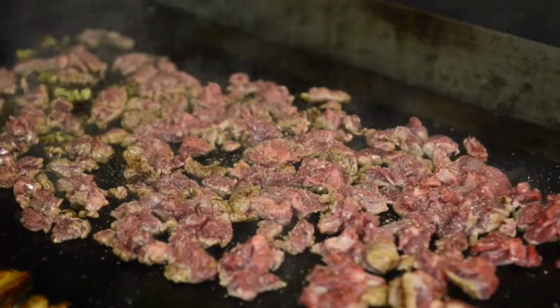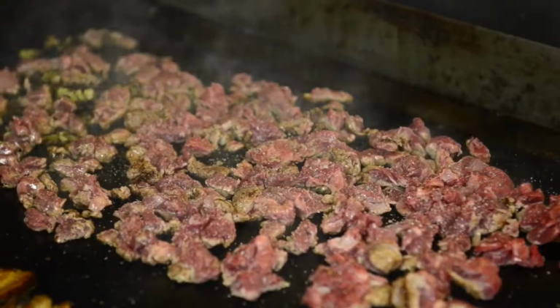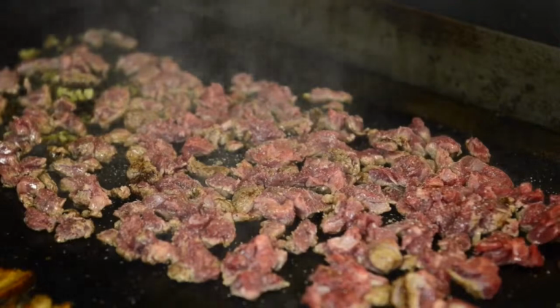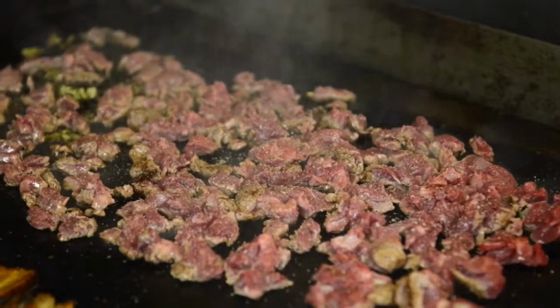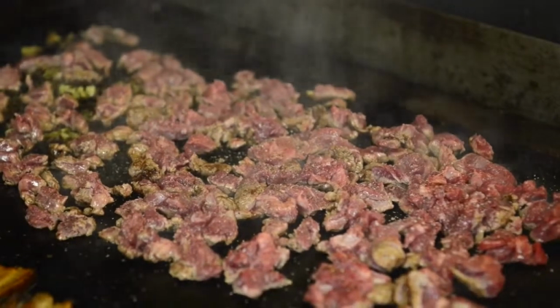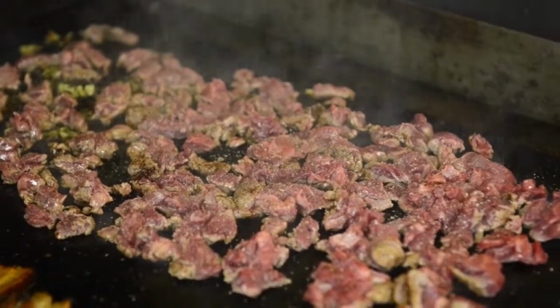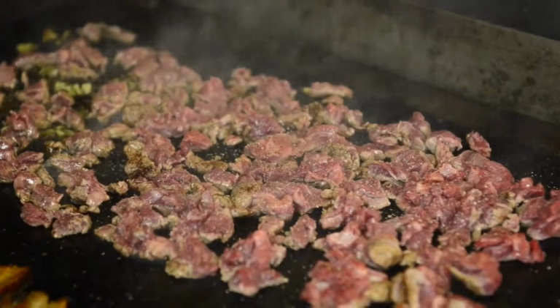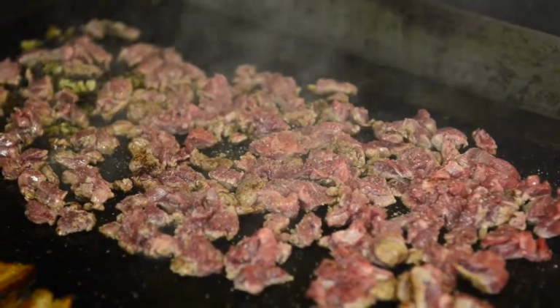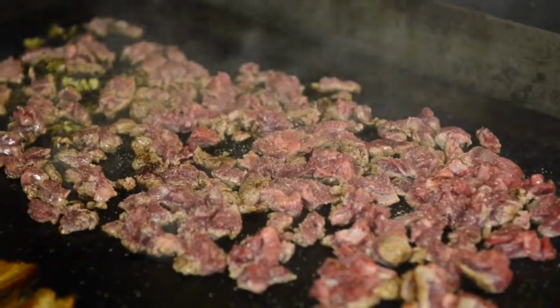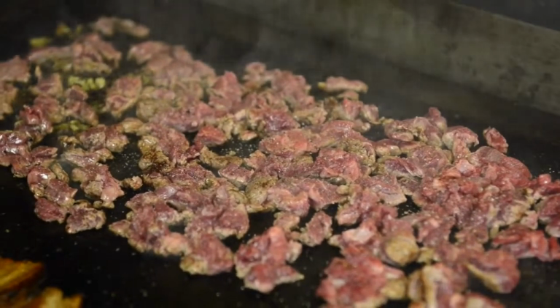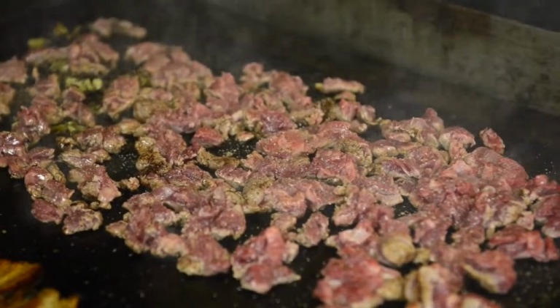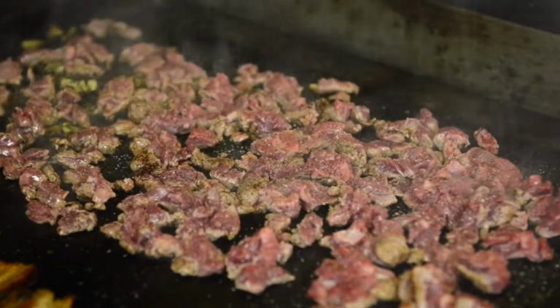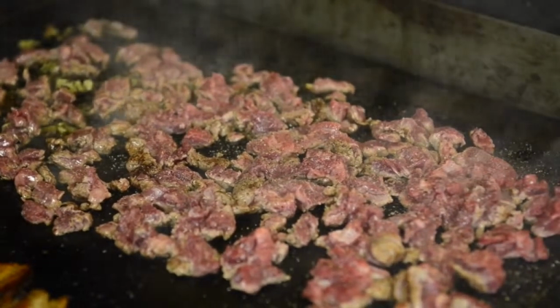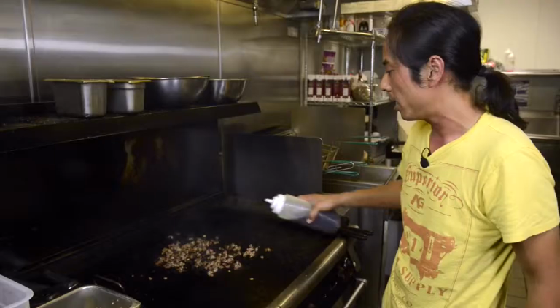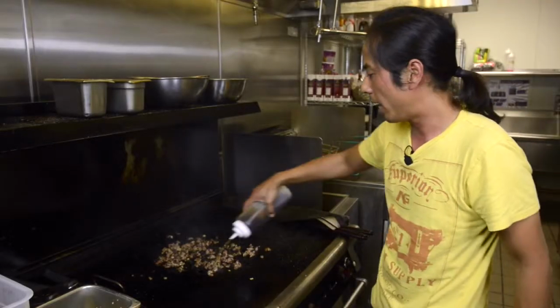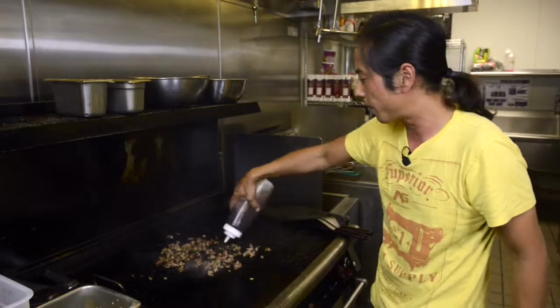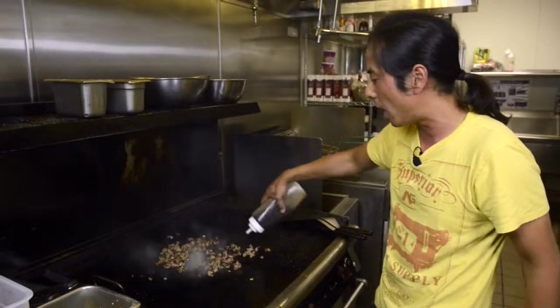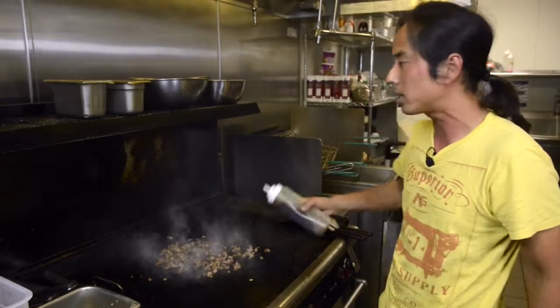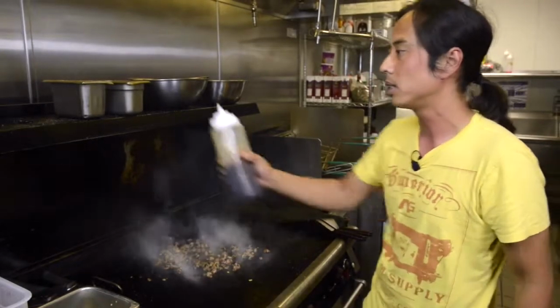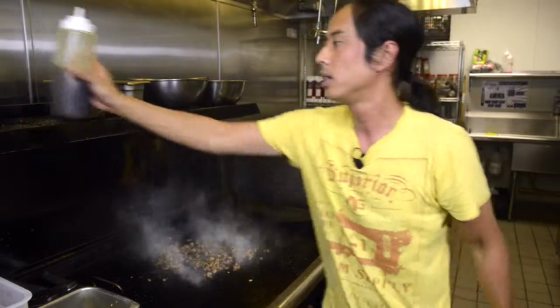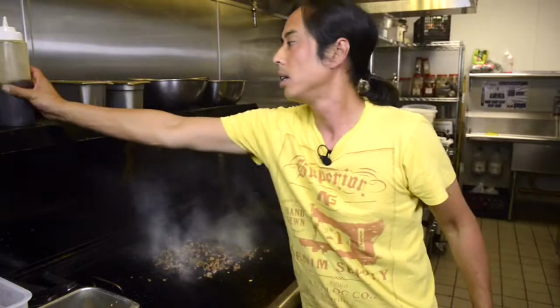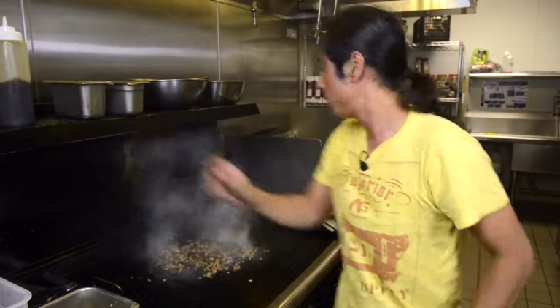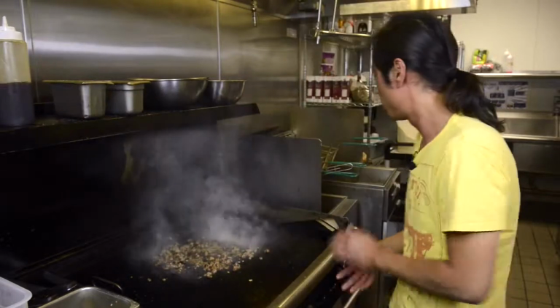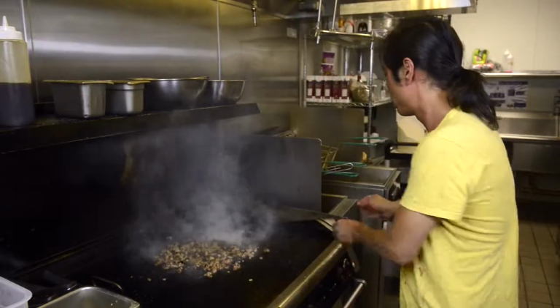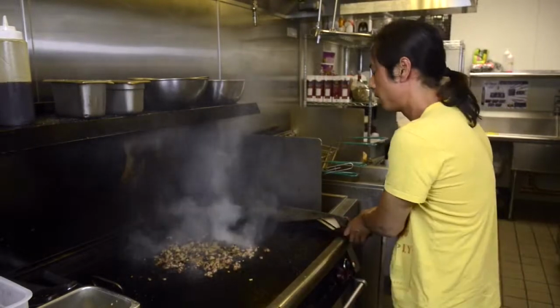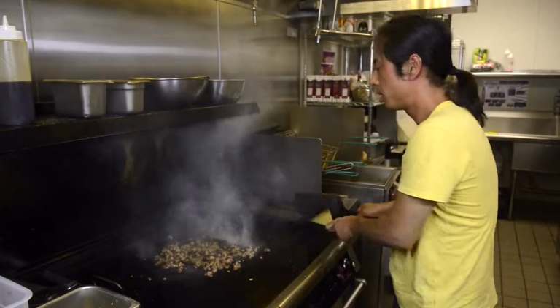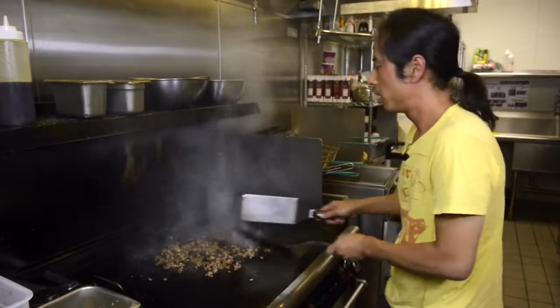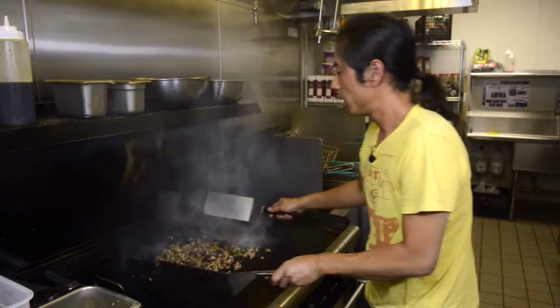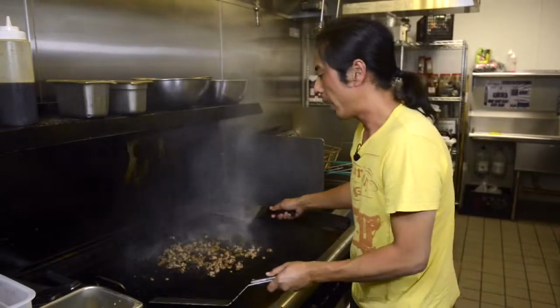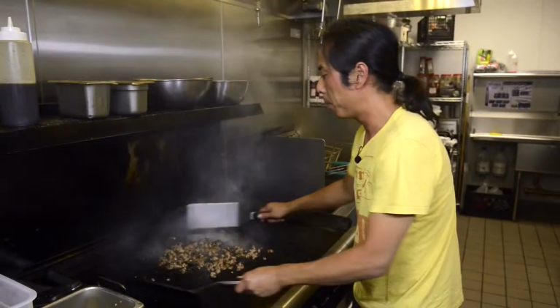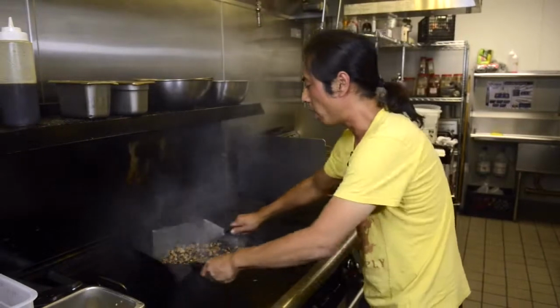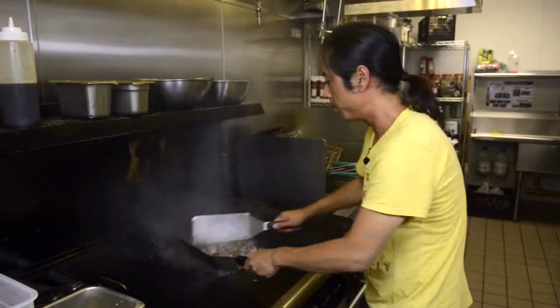Tiny bit of salt, a little black pepper, not too much. Add some fish sauce and mix it all up.